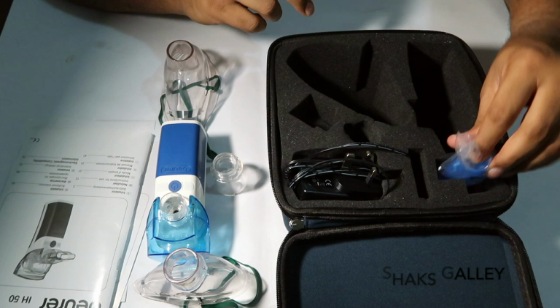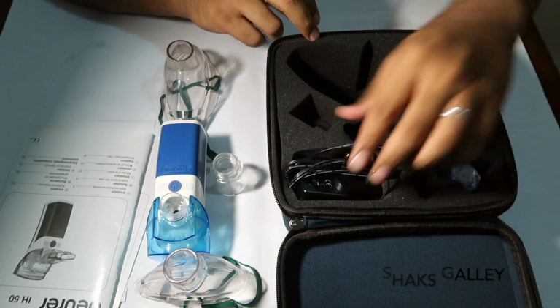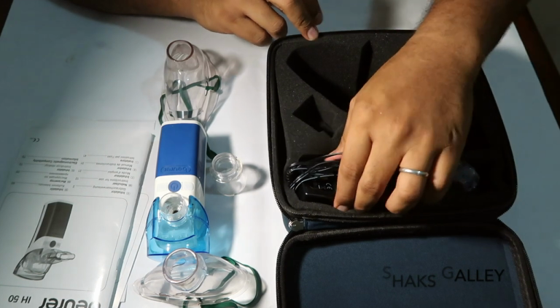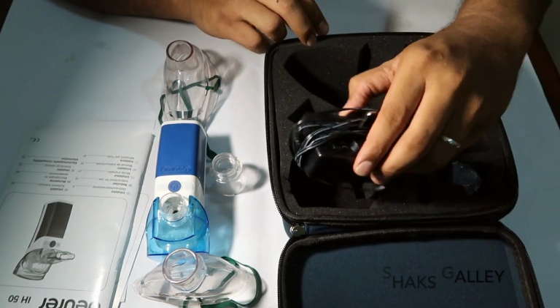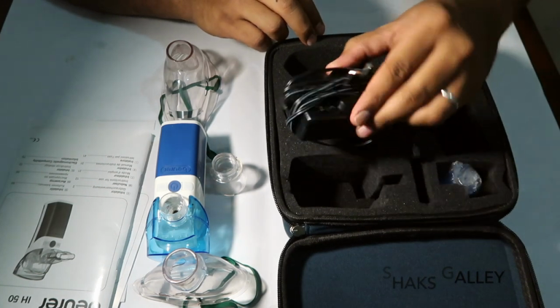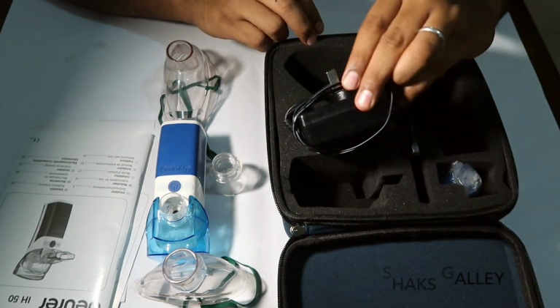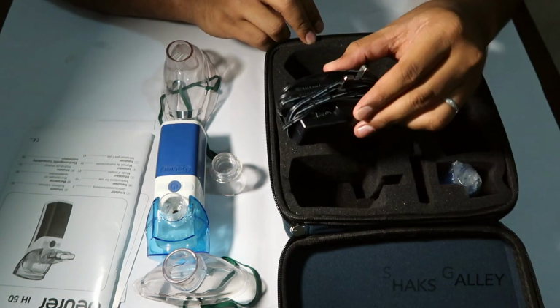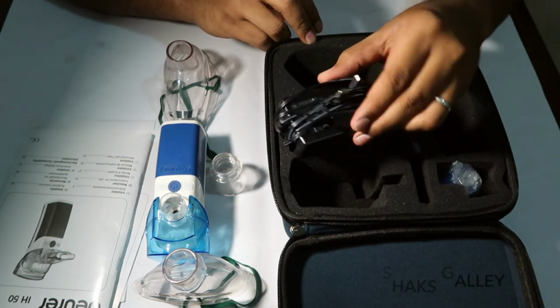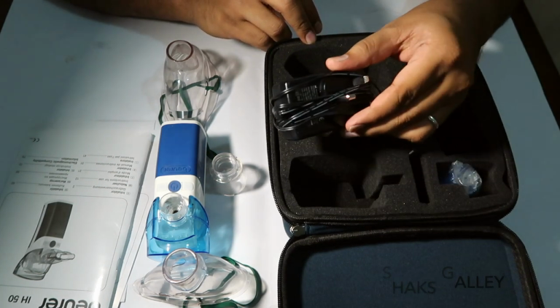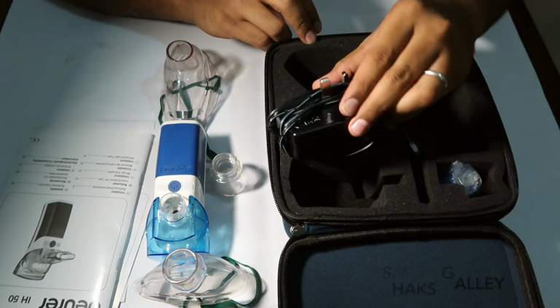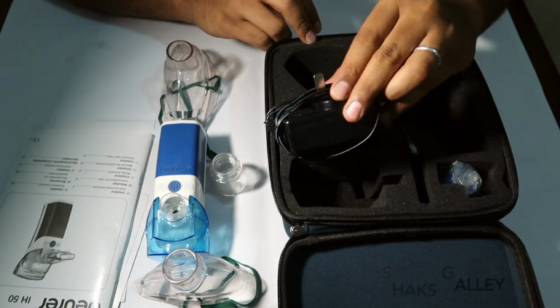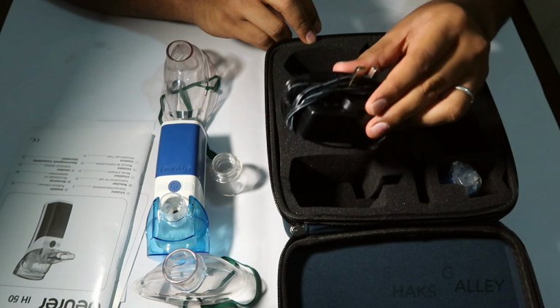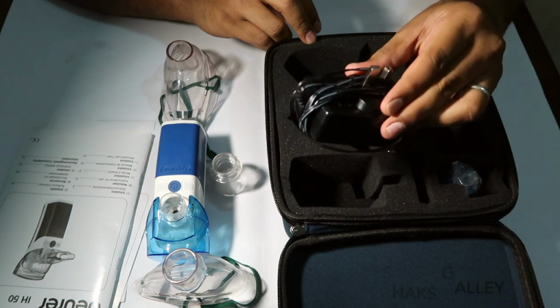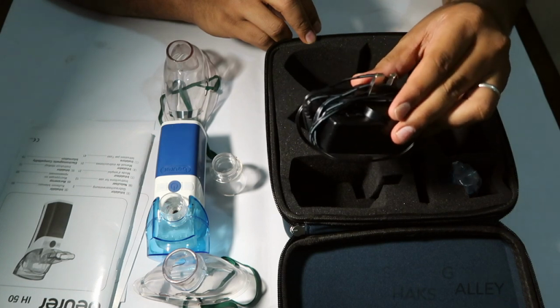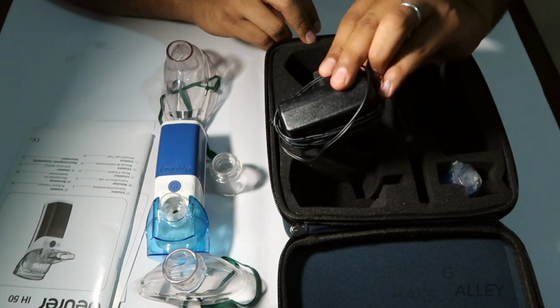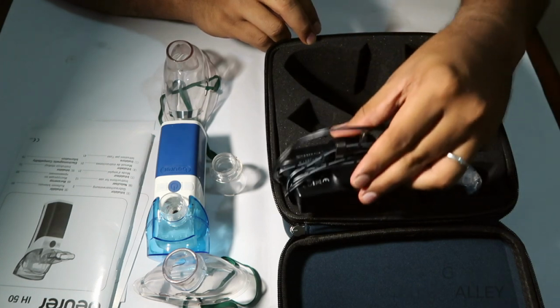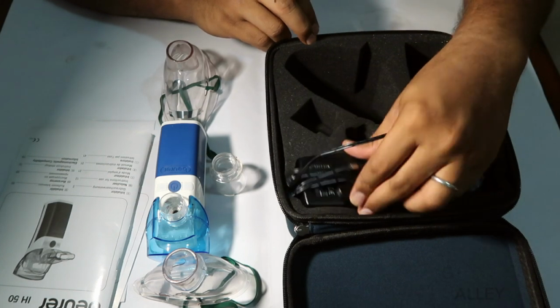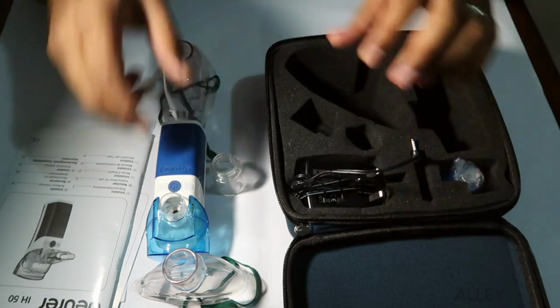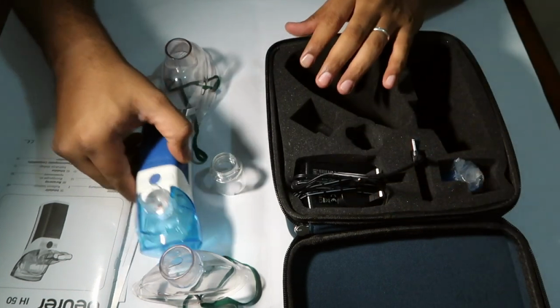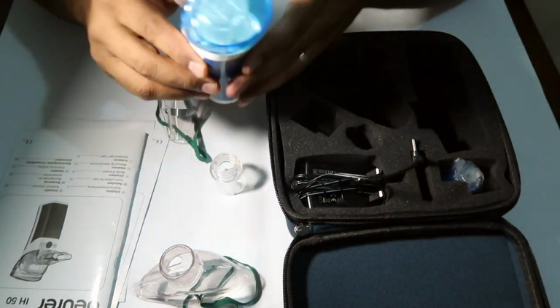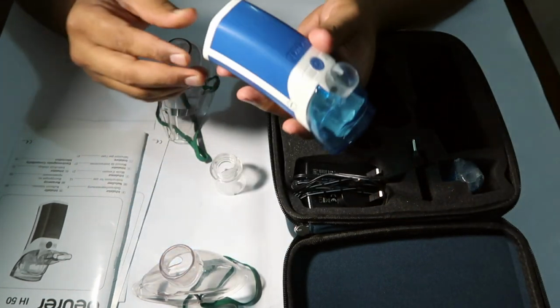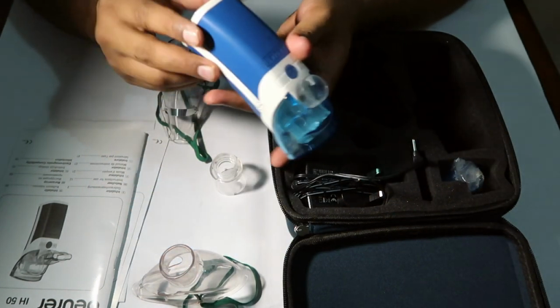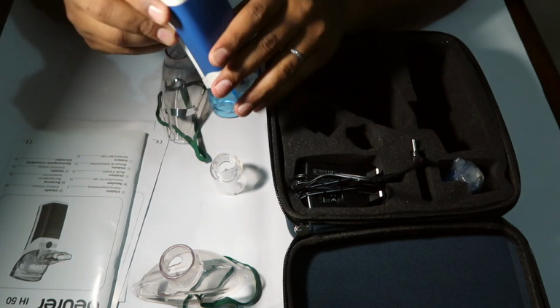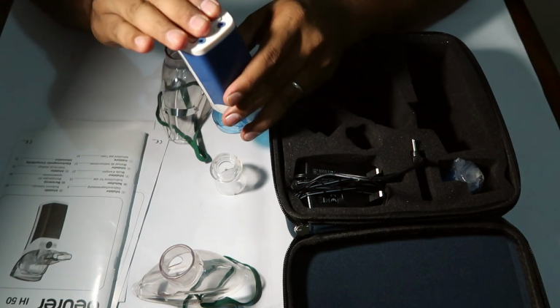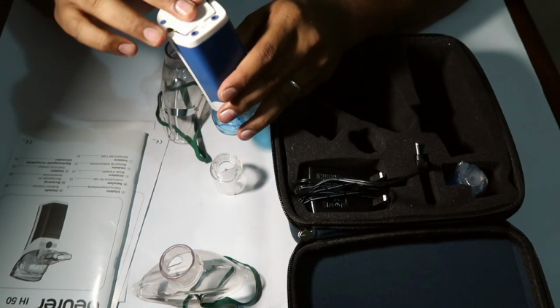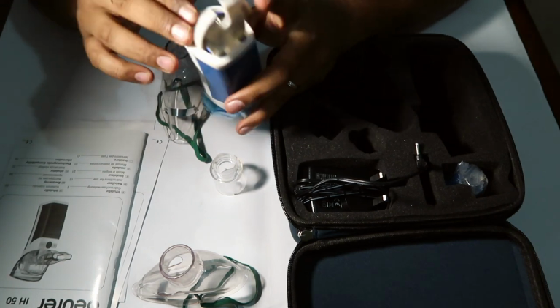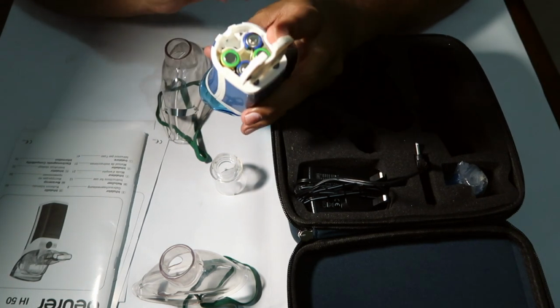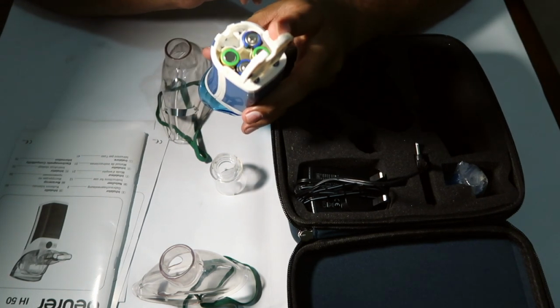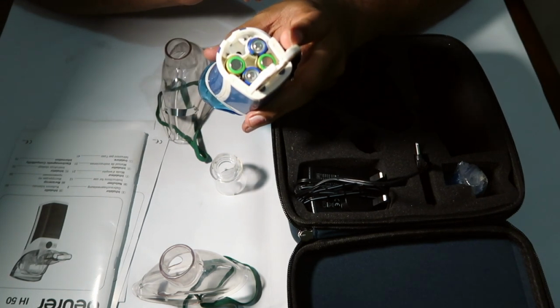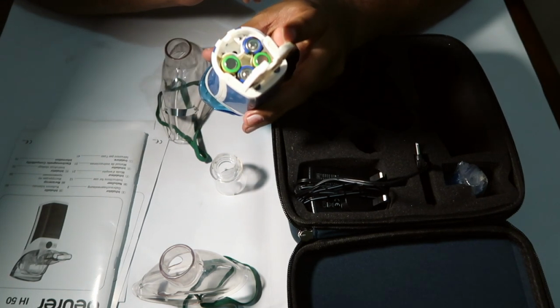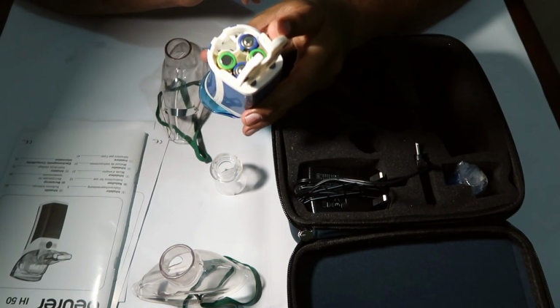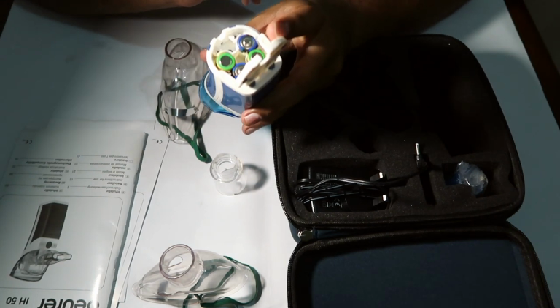This is an electronic device — you can use it with a current adapter. I have also used the battery; it is a 4-piece battery.